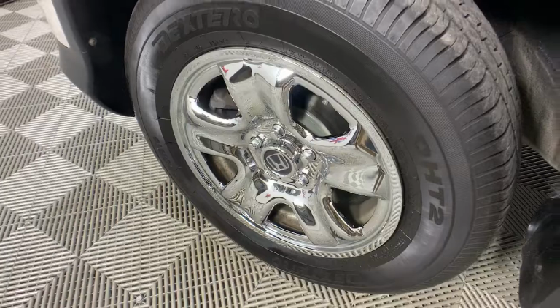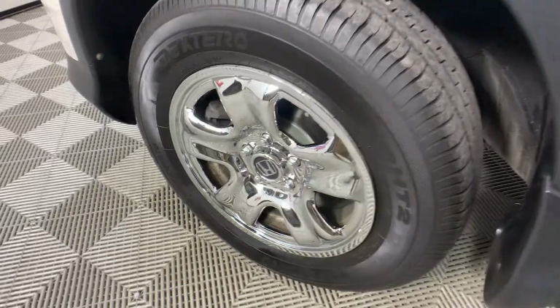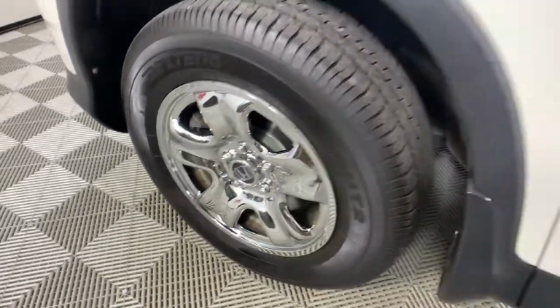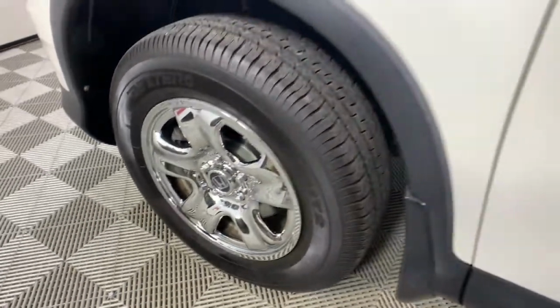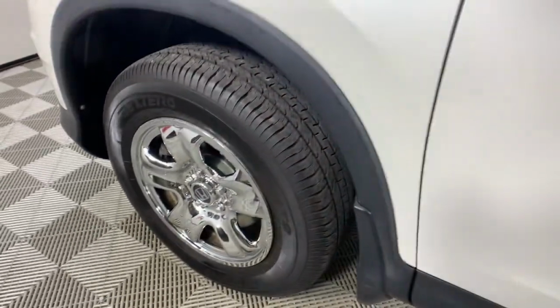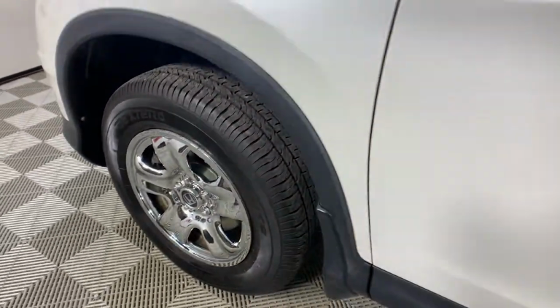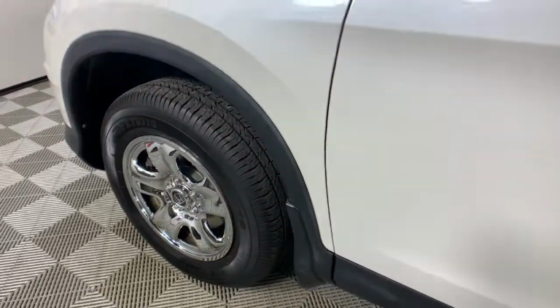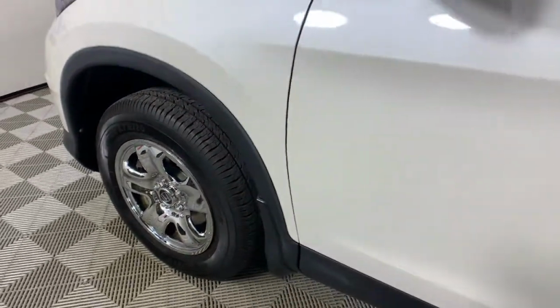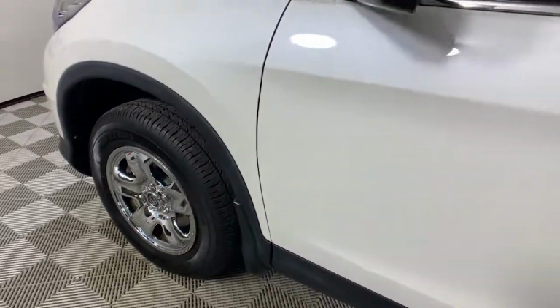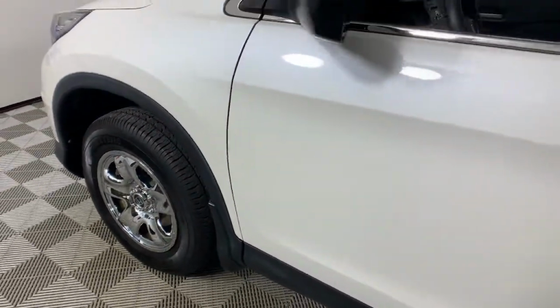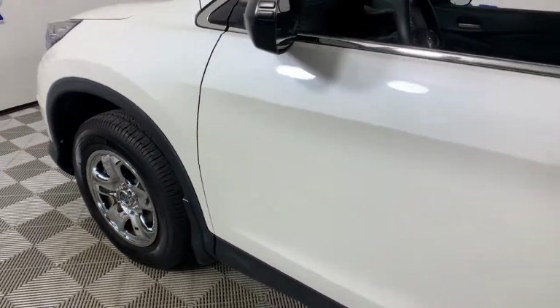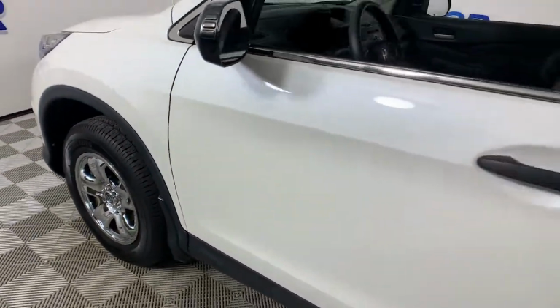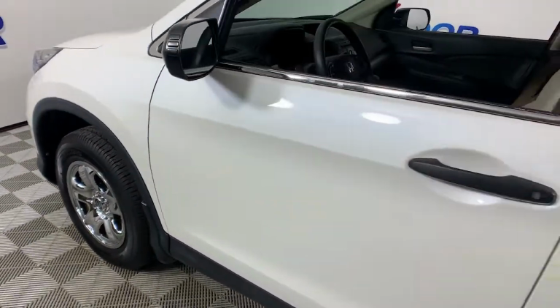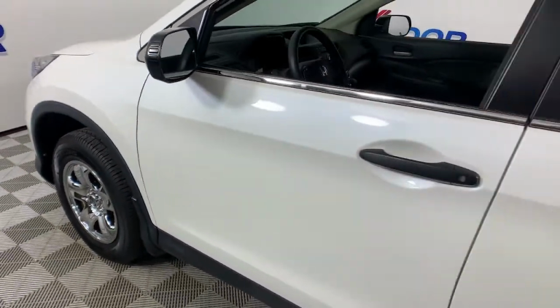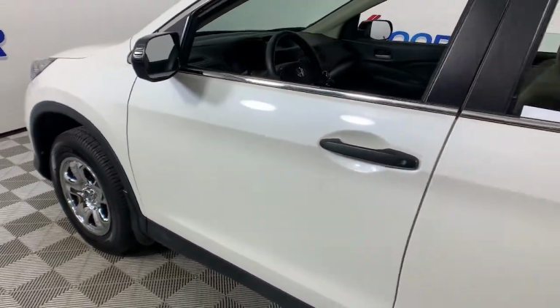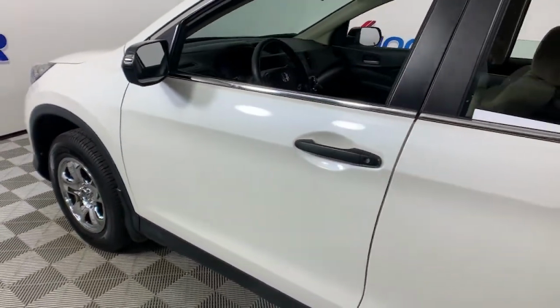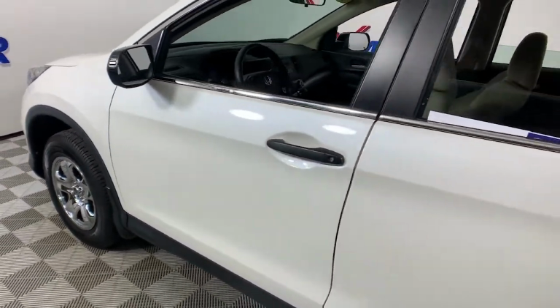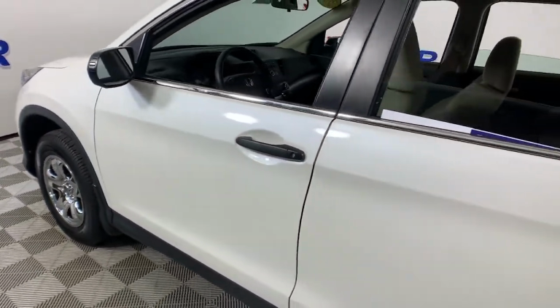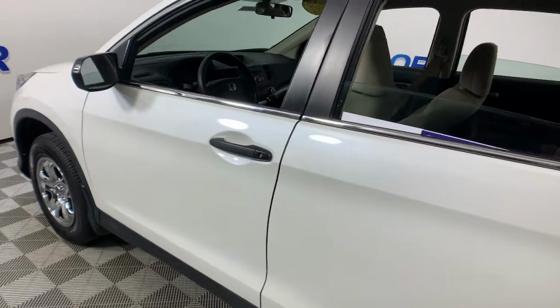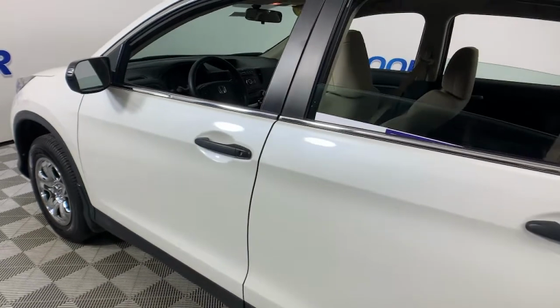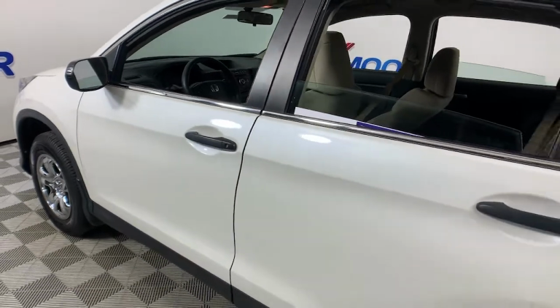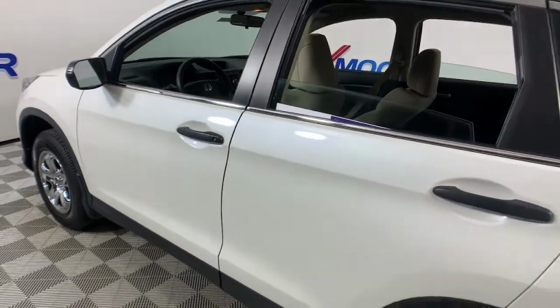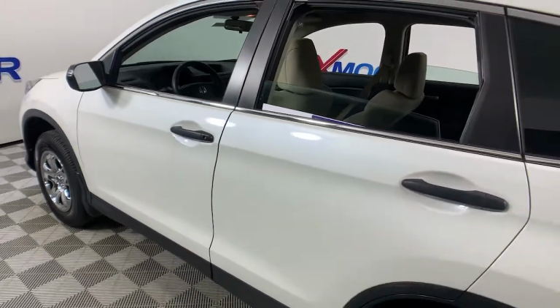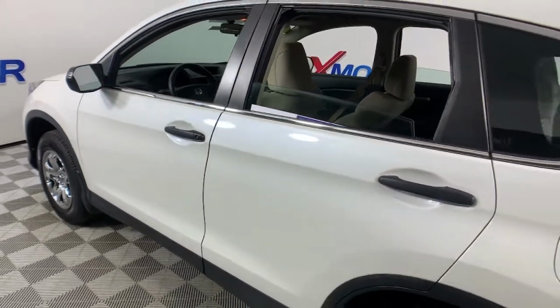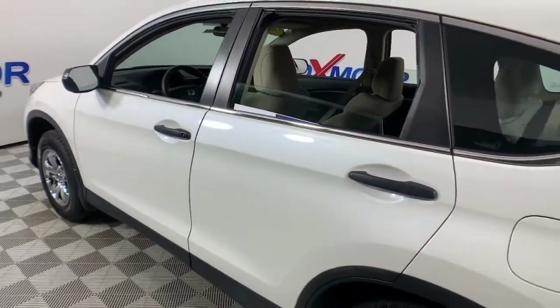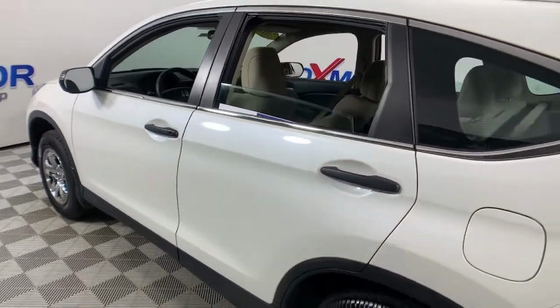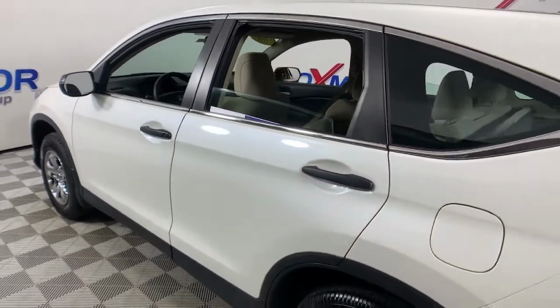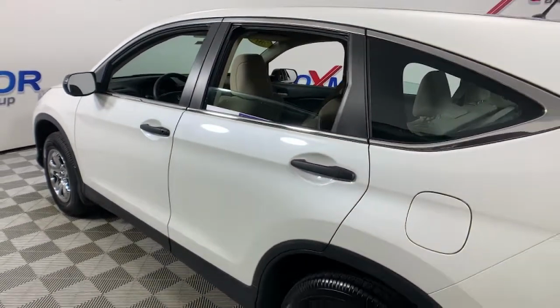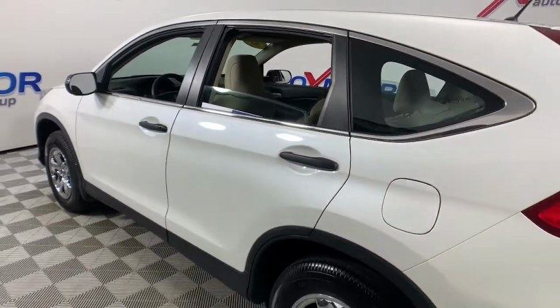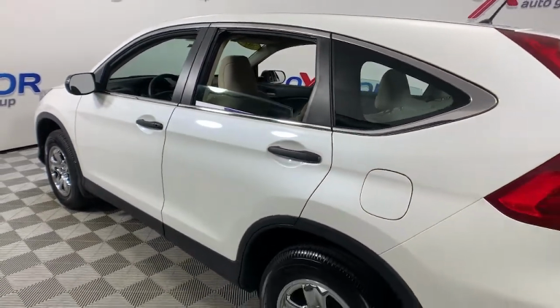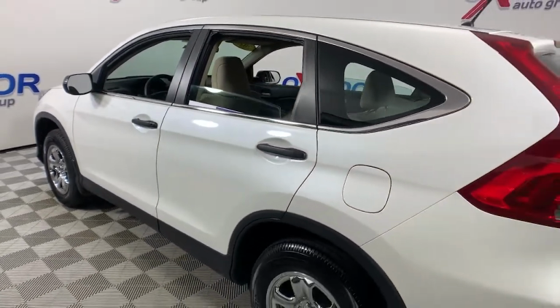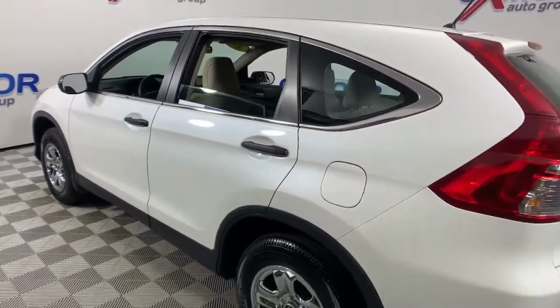Enjoy the view of this 2016 Honda CR-V. With less than 70,000 miles on the odometer, this vehicle stands out from the rest.